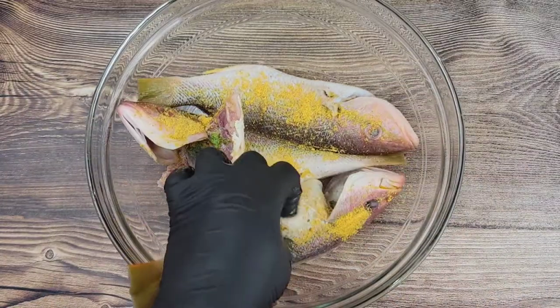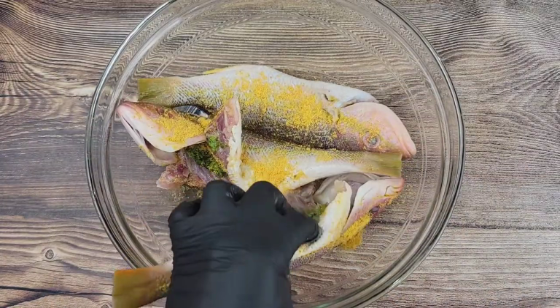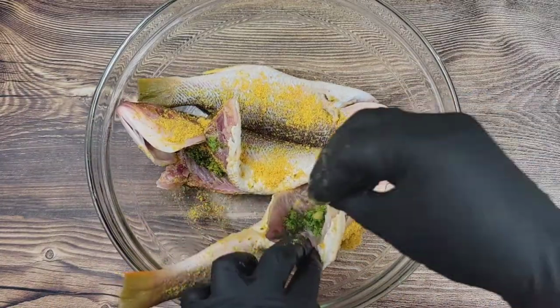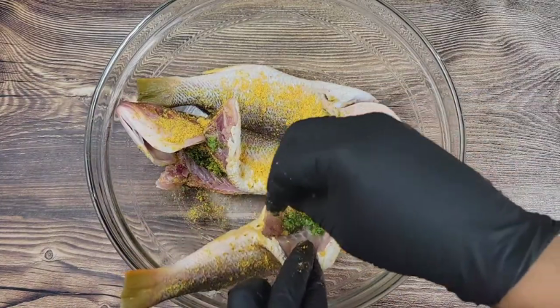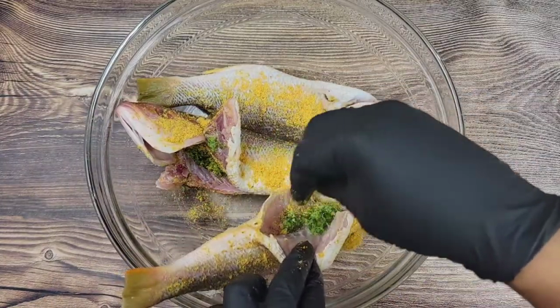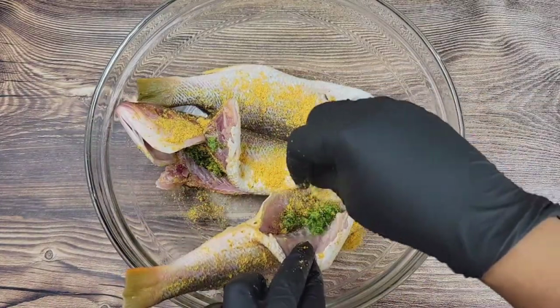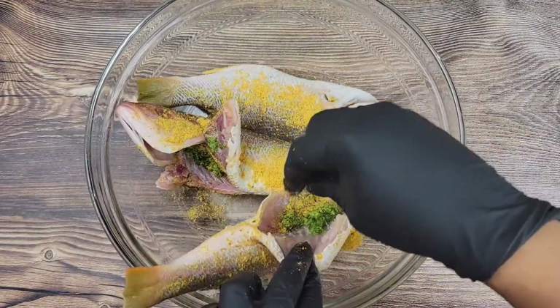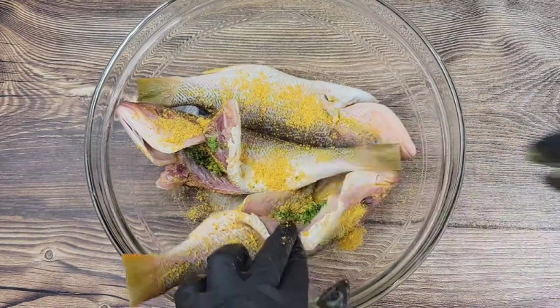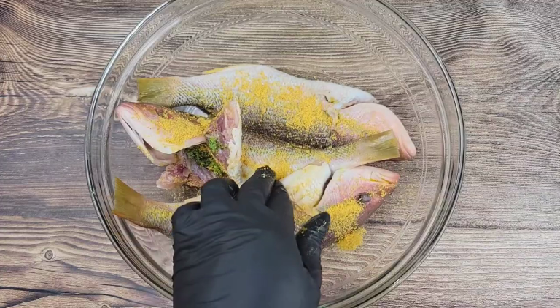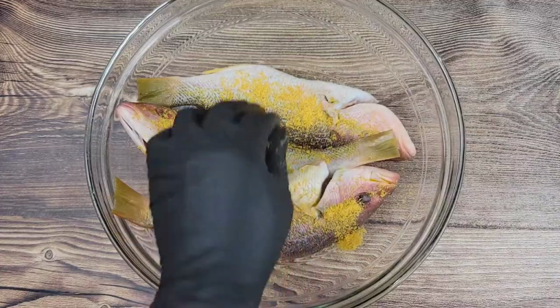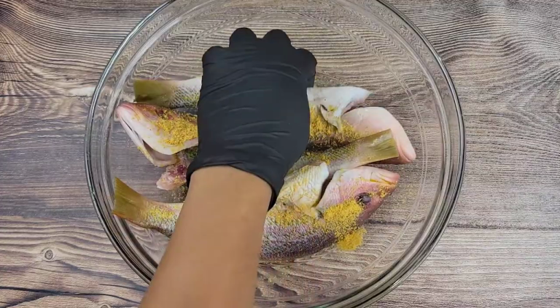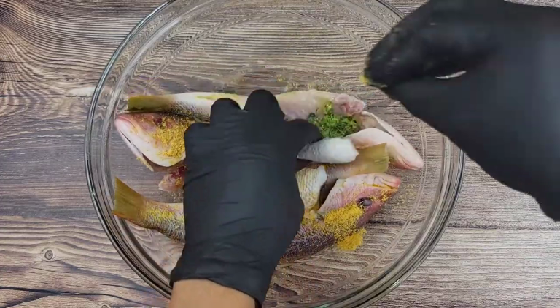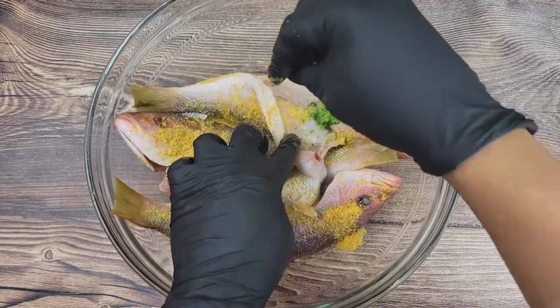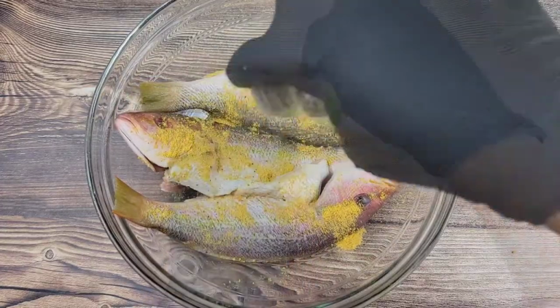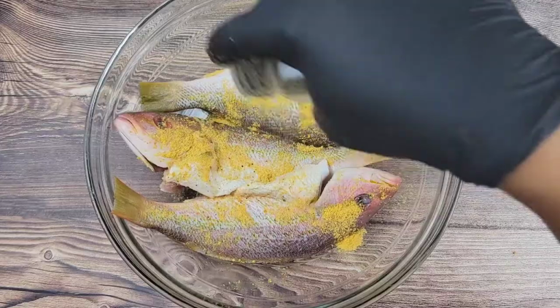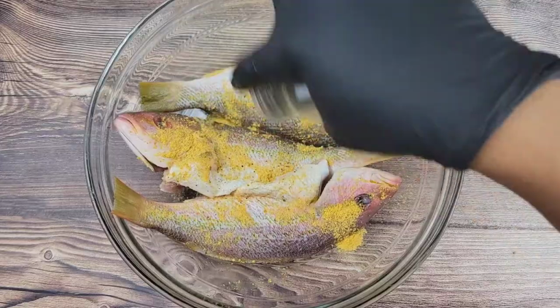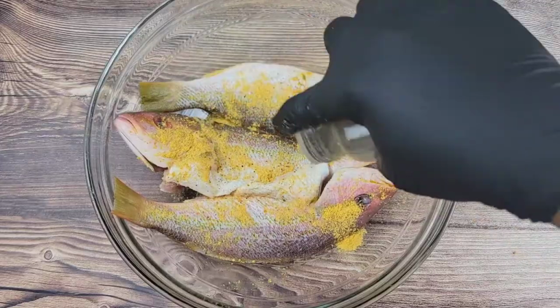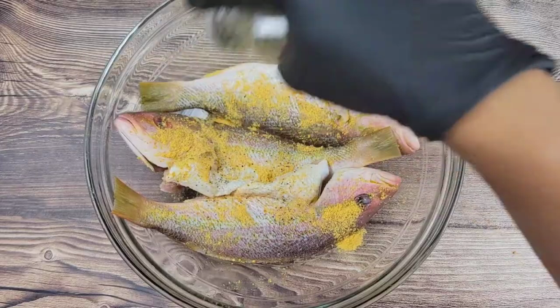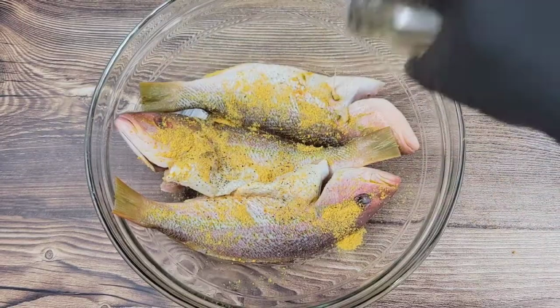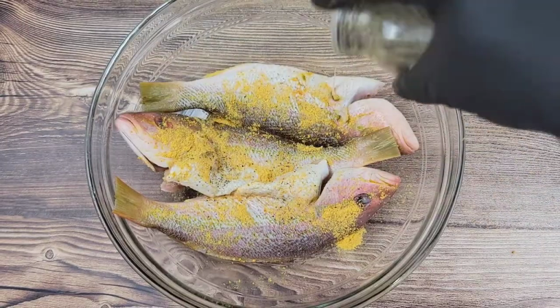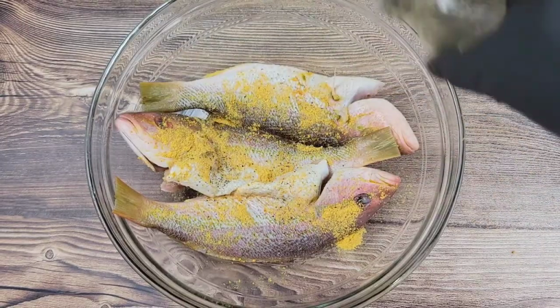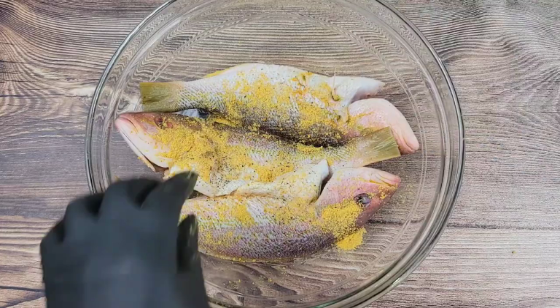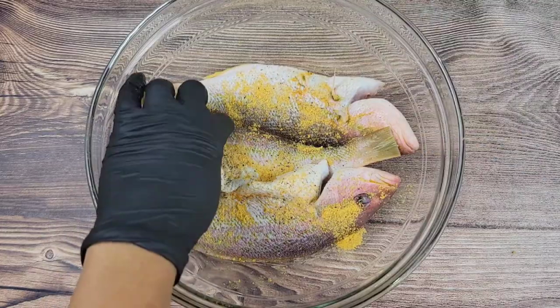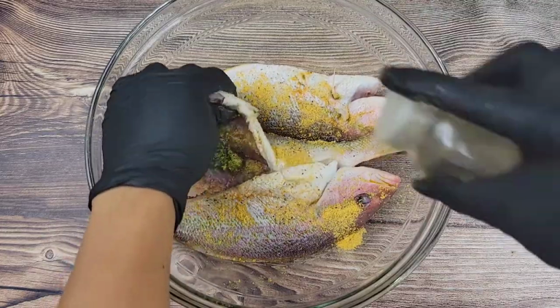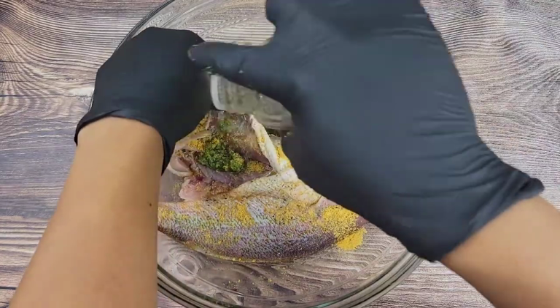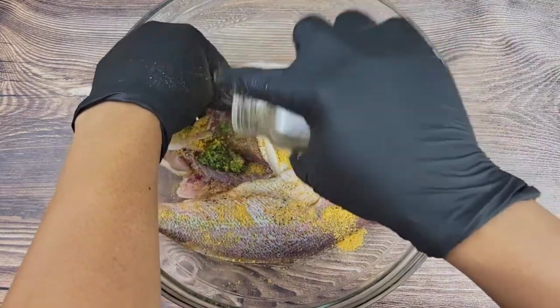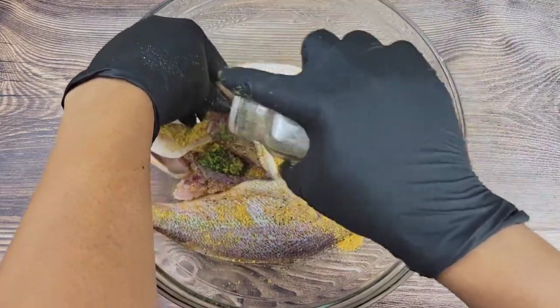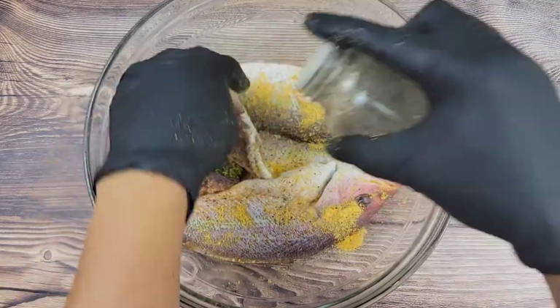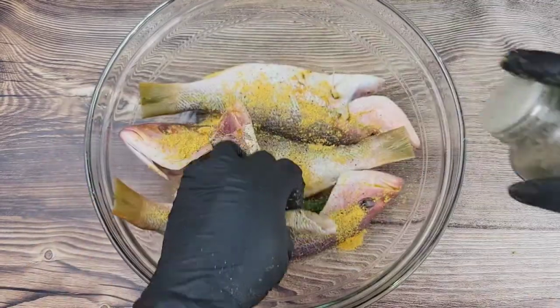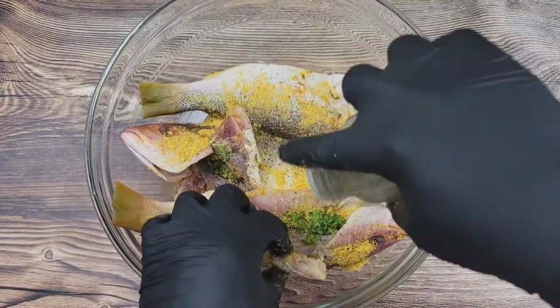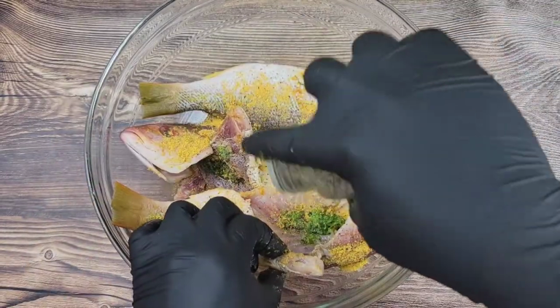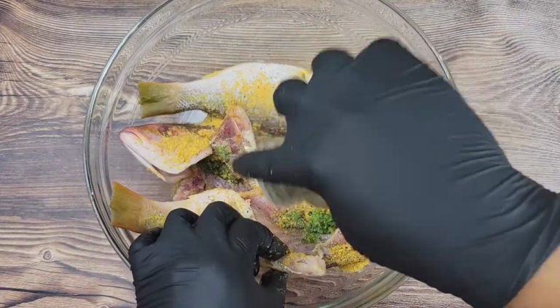These are very small fish, but ideally you want to season them overnight so the fish will have a lot of flavor.